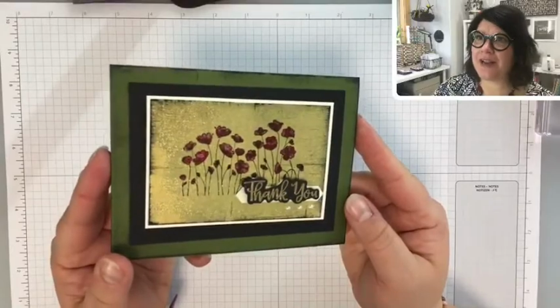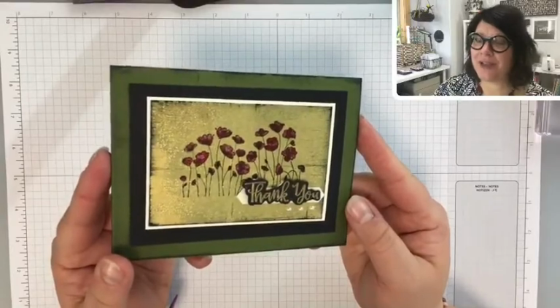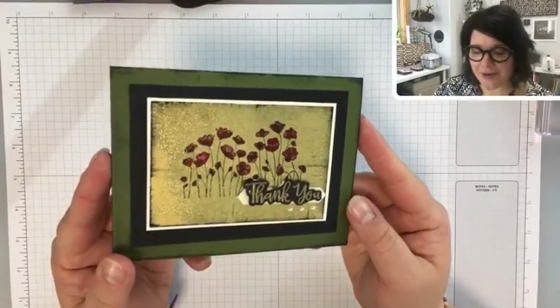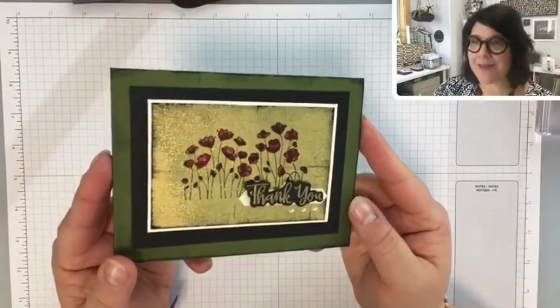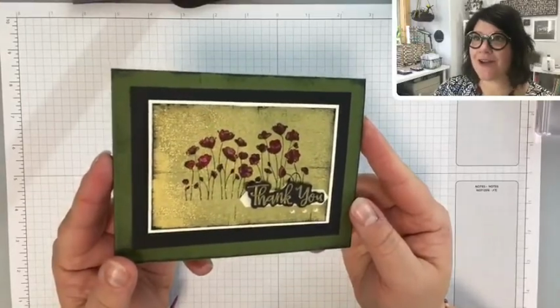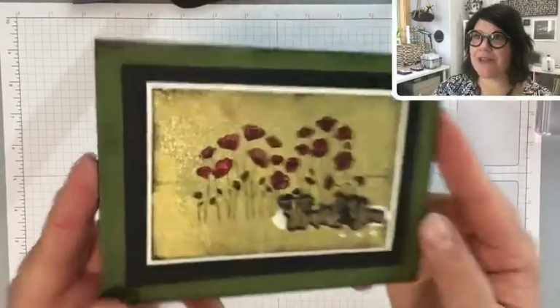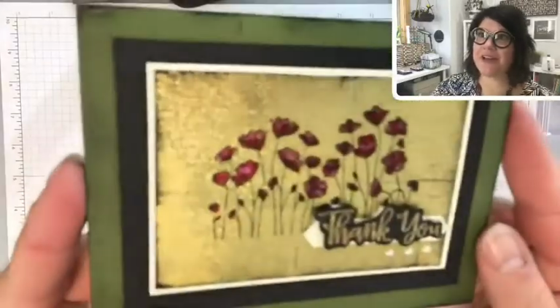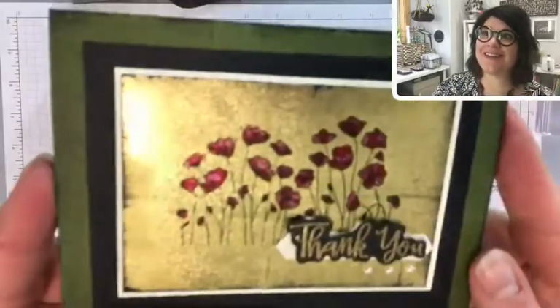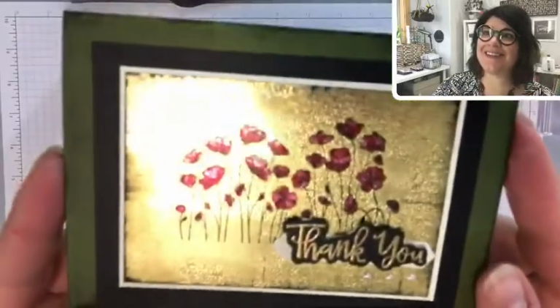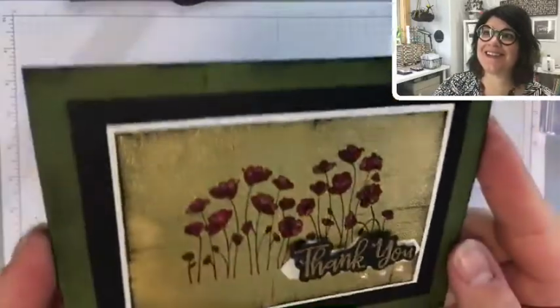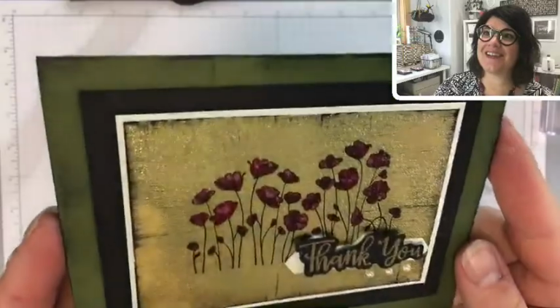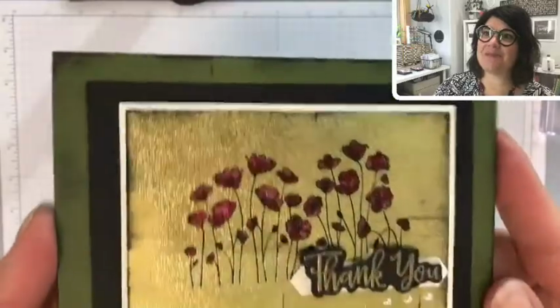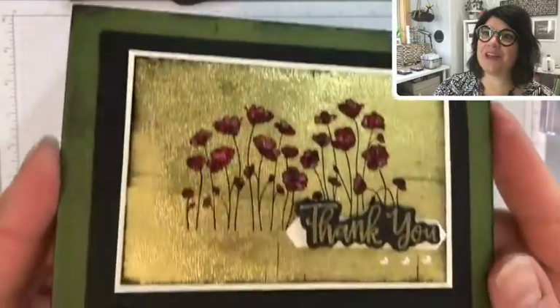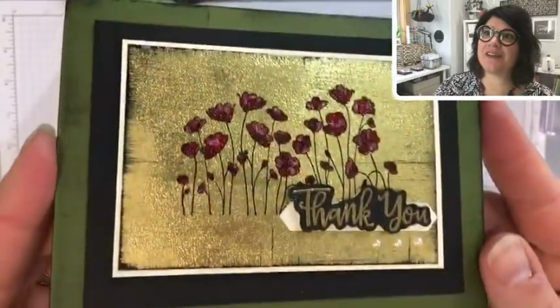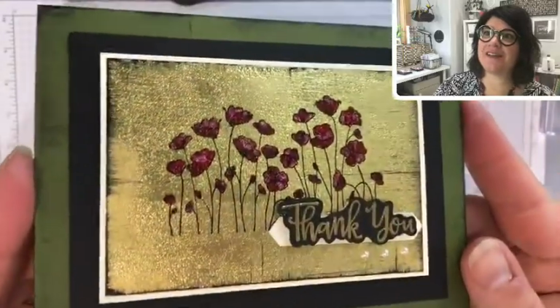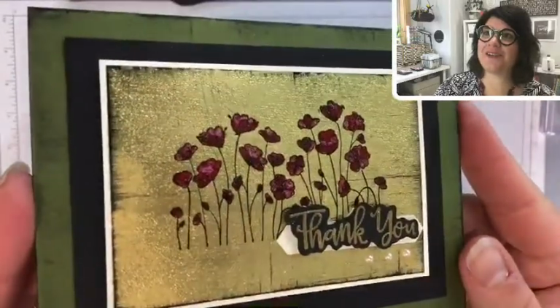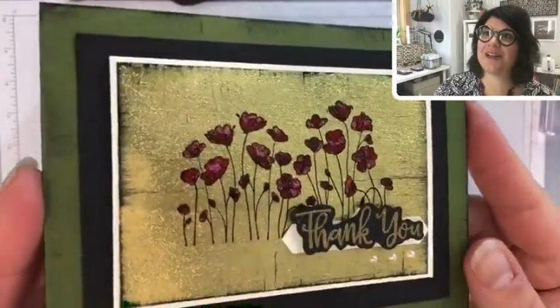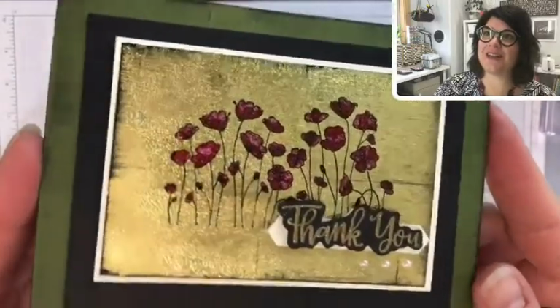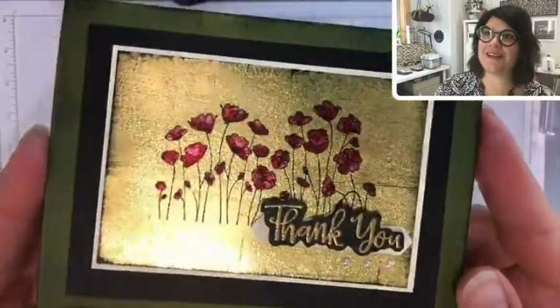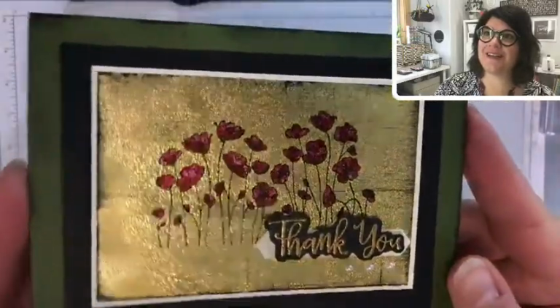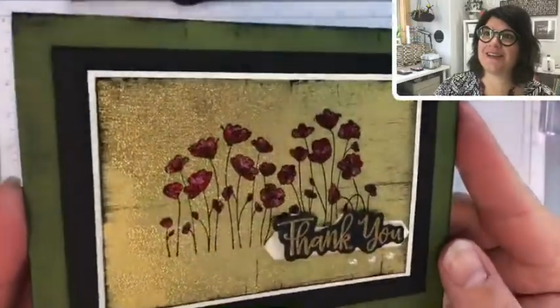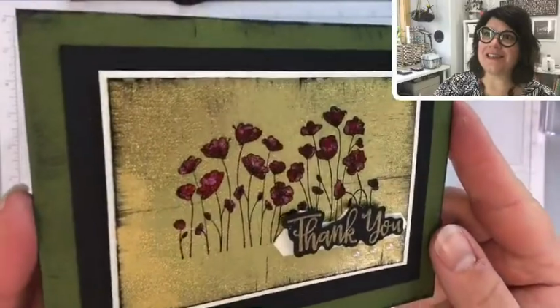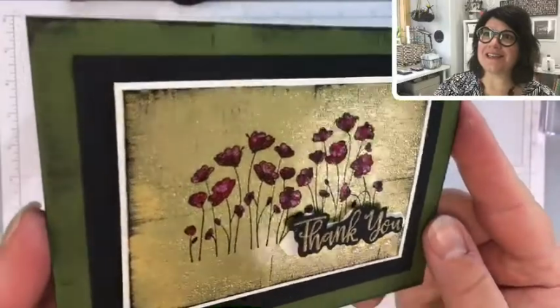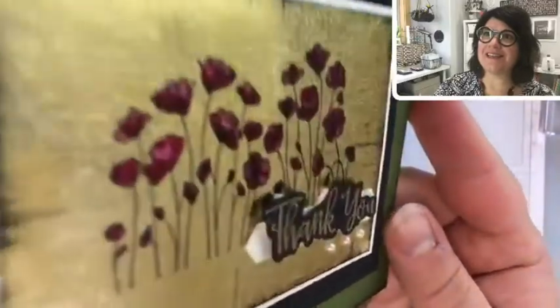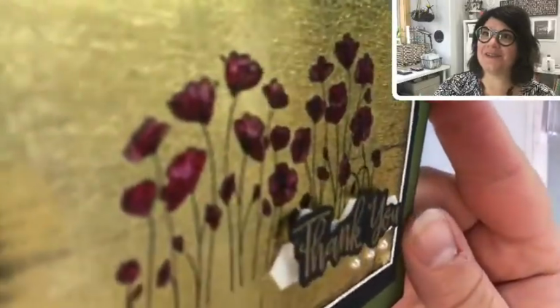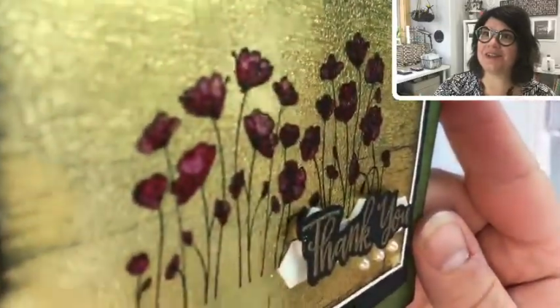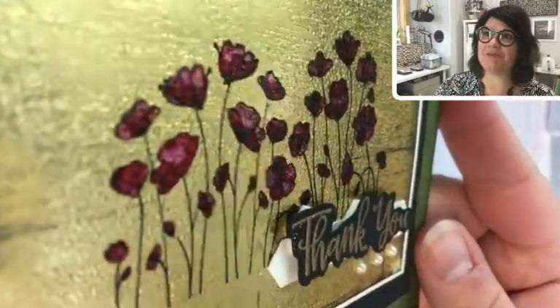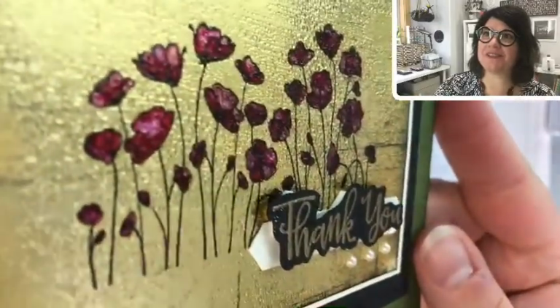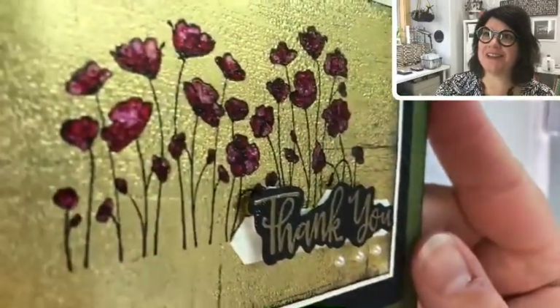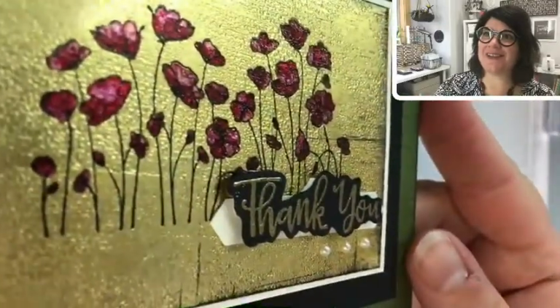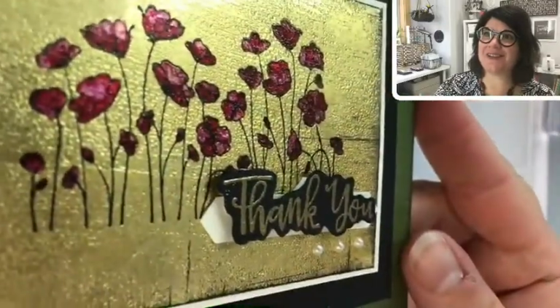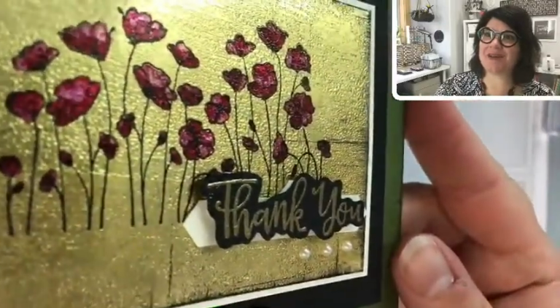Here is the card I made this morning. I don't know if you can see the bumps — there, there's some bumps.